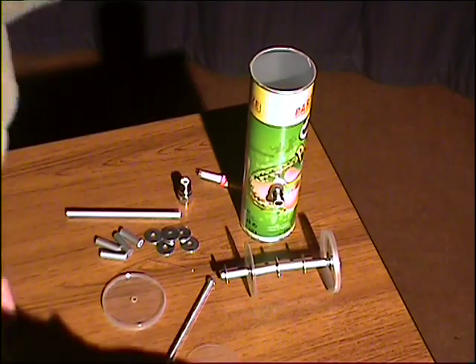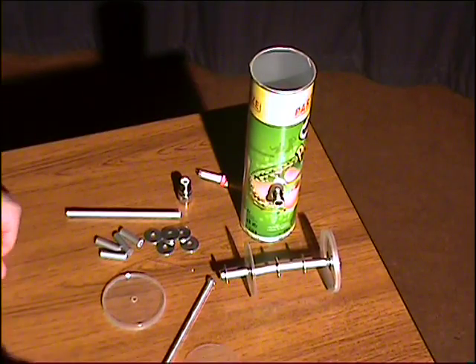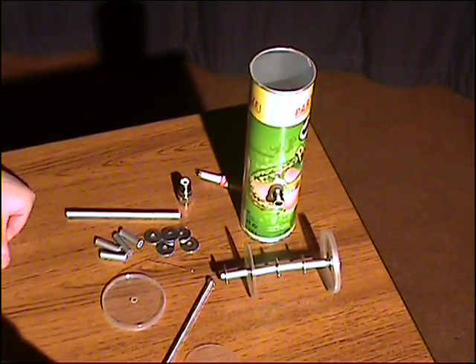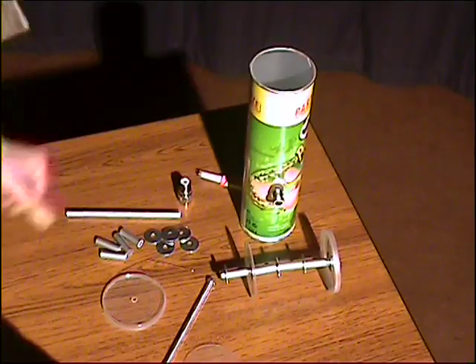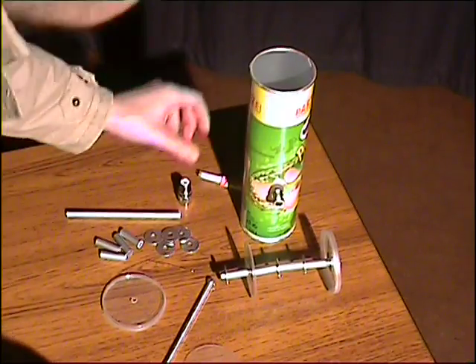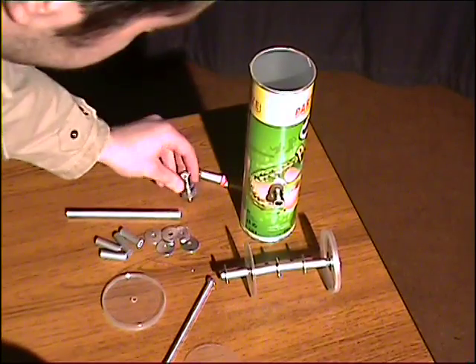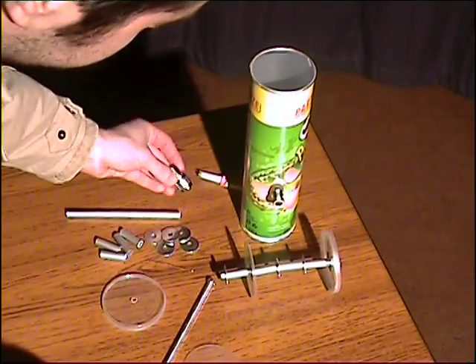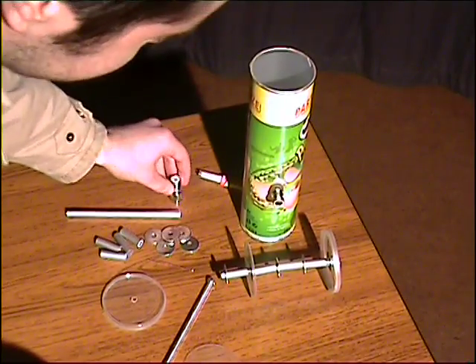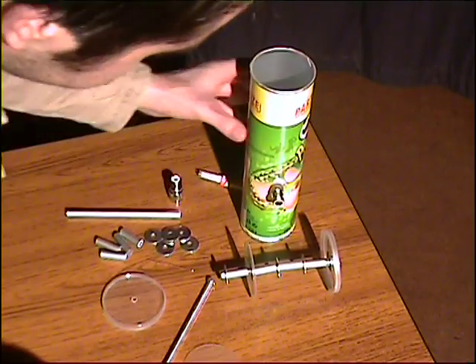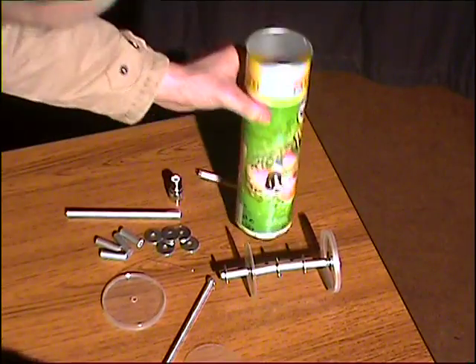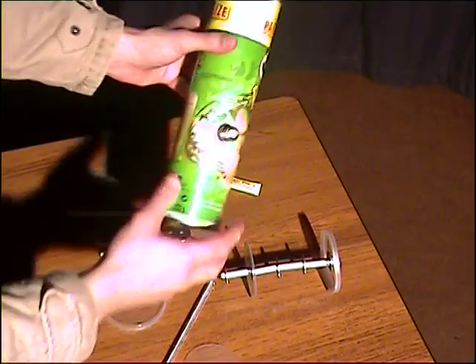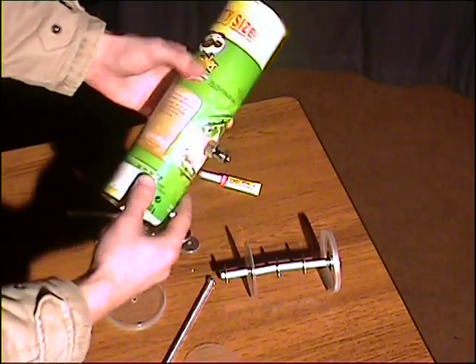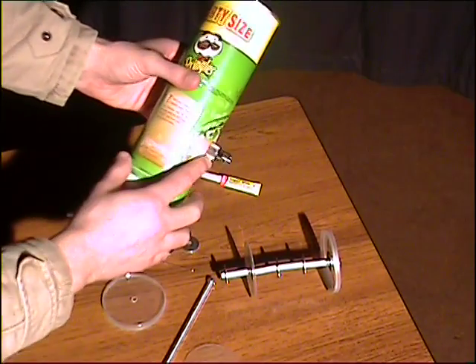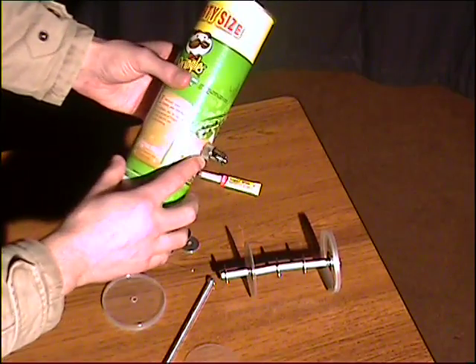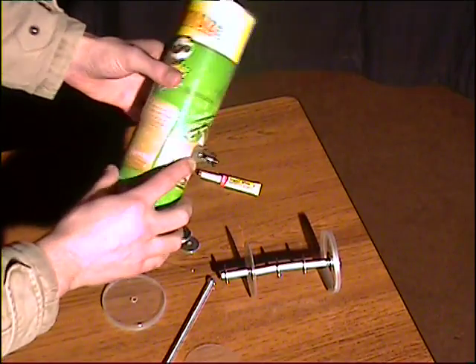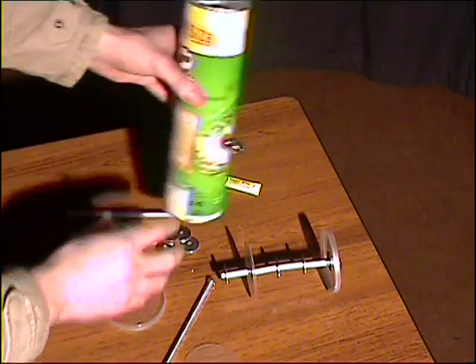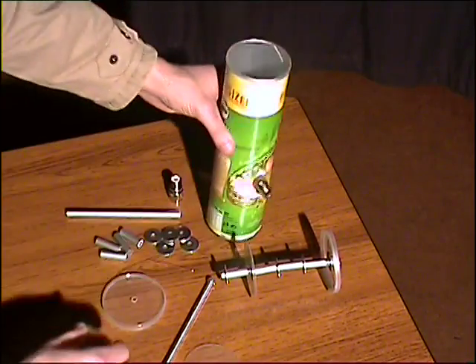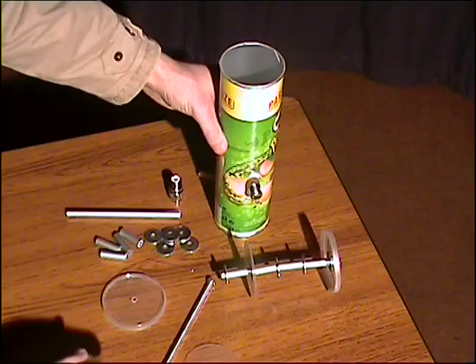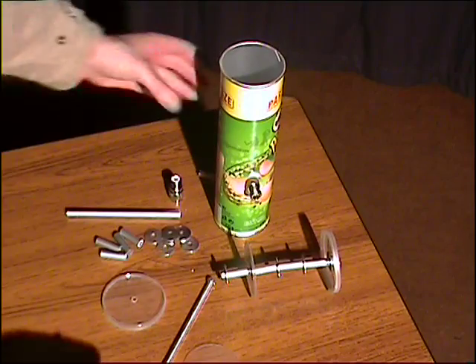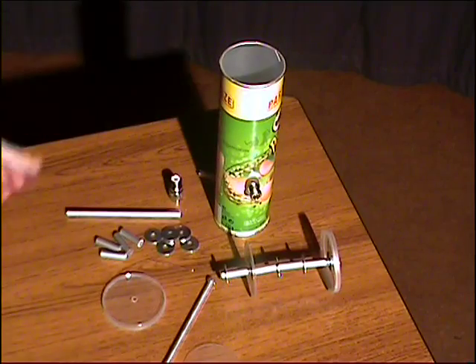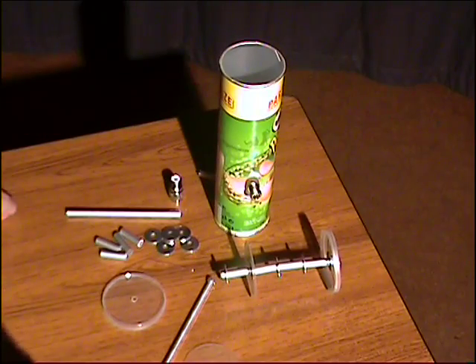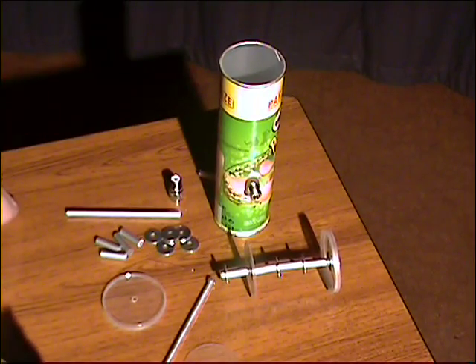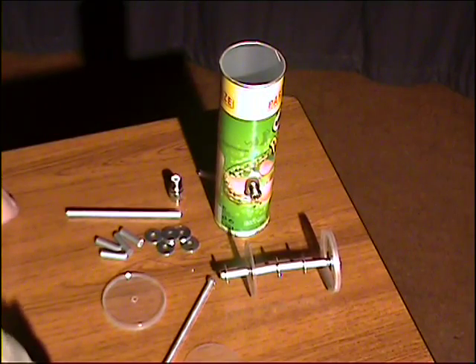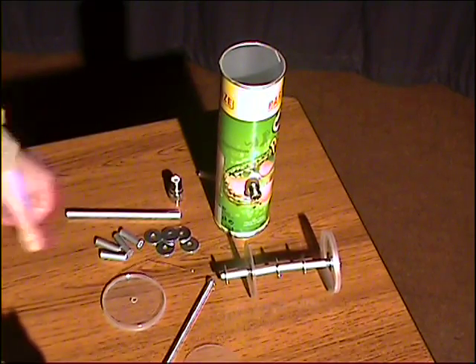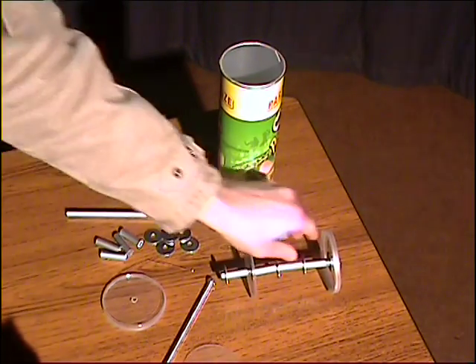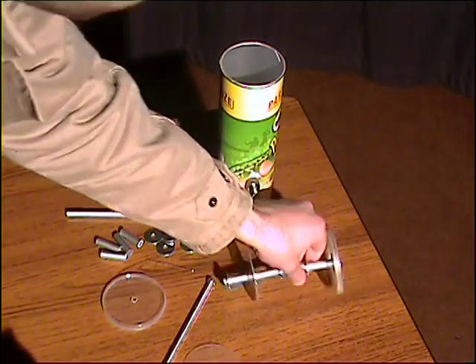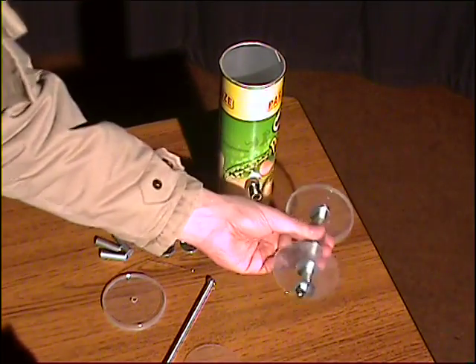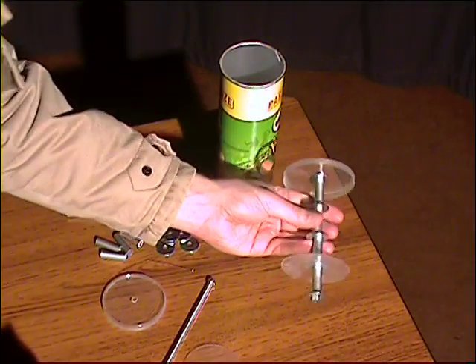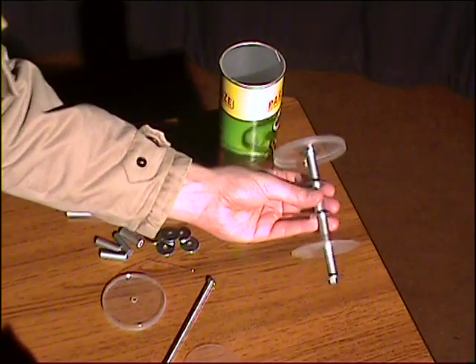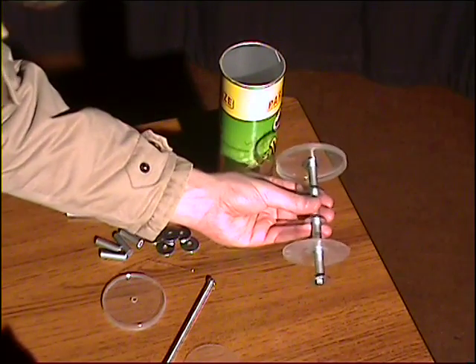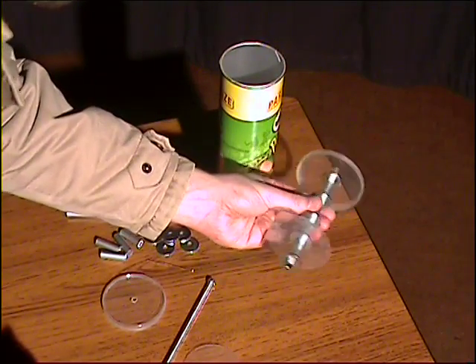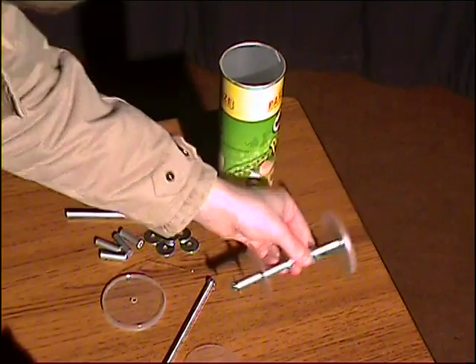Now the first thing we need to do — you'll also need a connector called a female end connector, which you can see here, and a matching radio pigtail. The first thing we're going to do is construct the front collector, which looks like this.